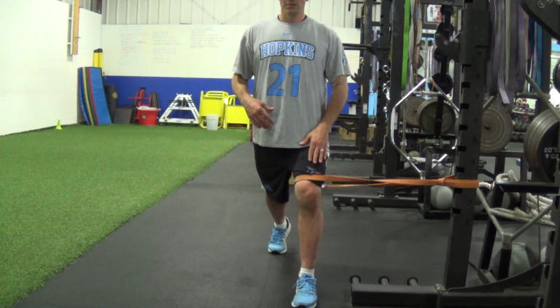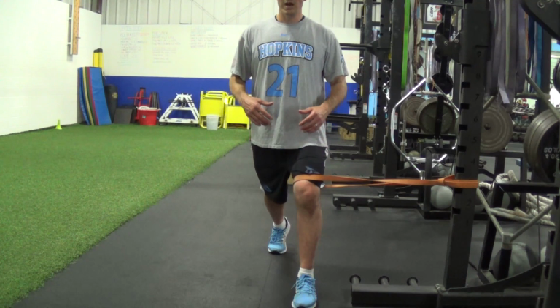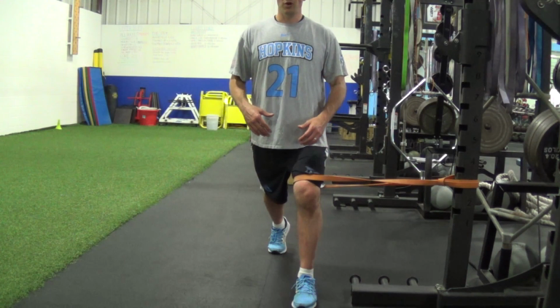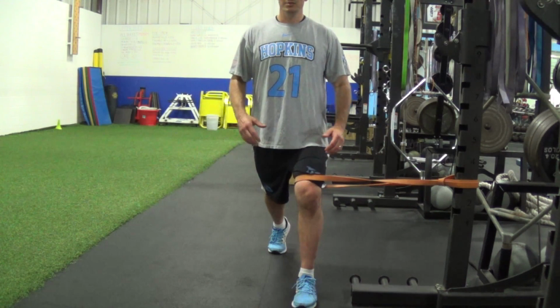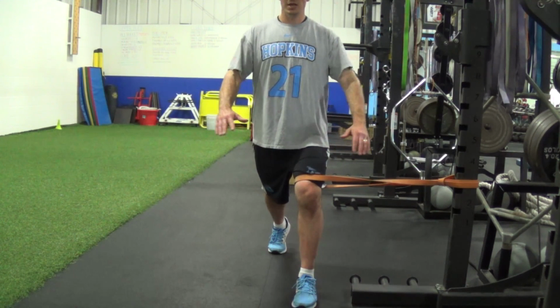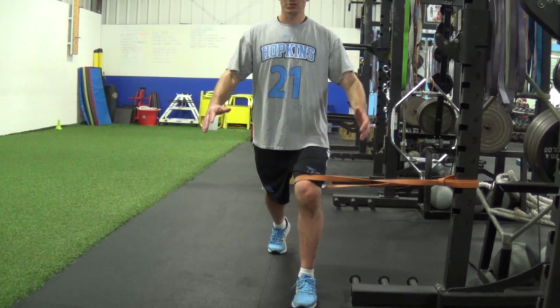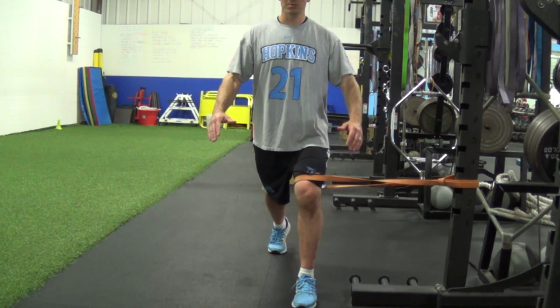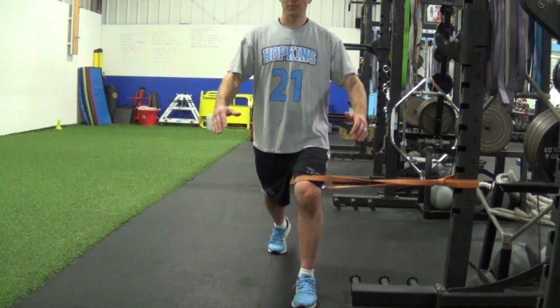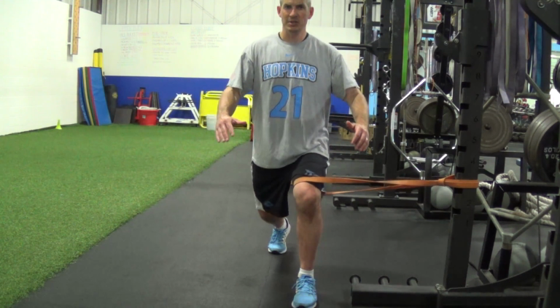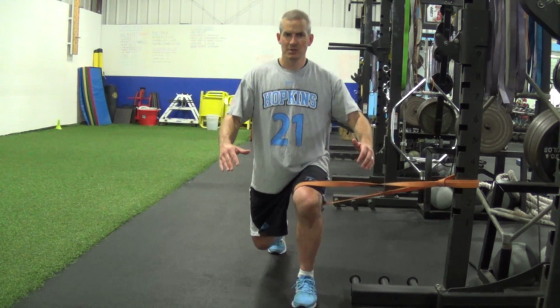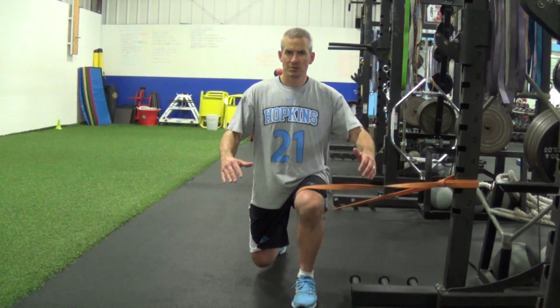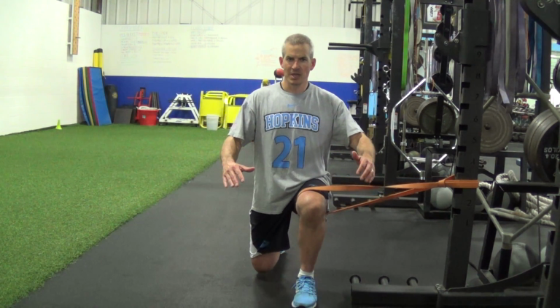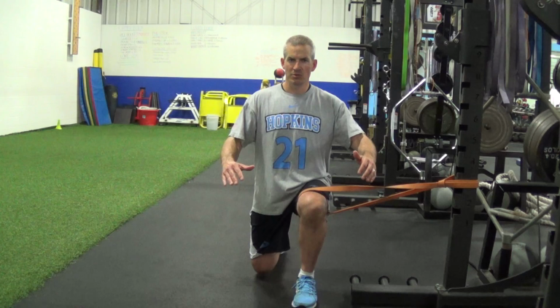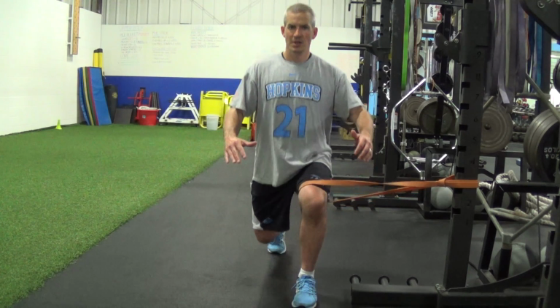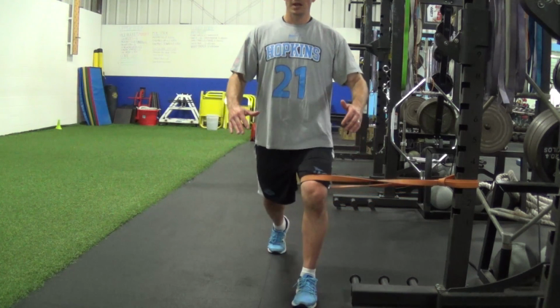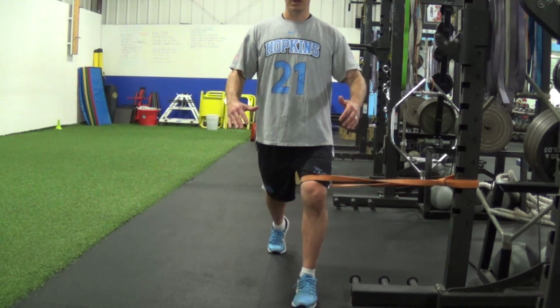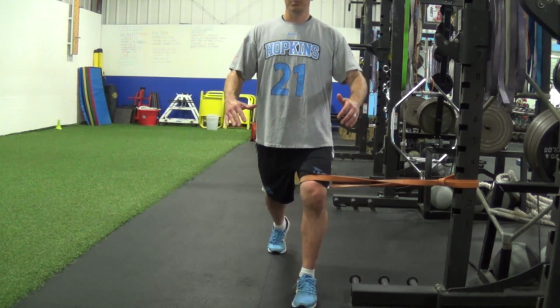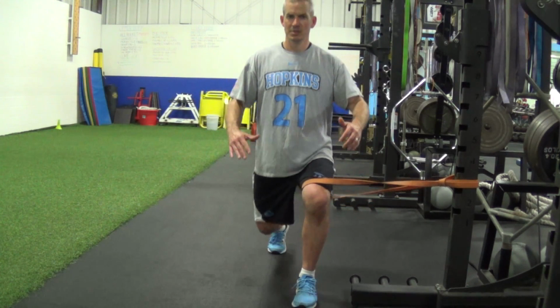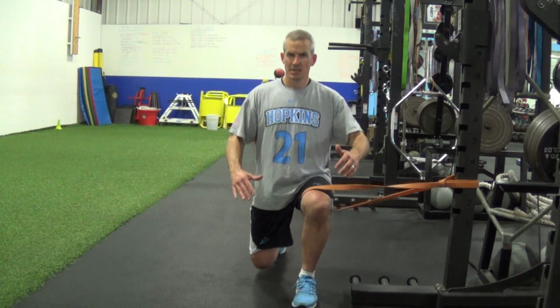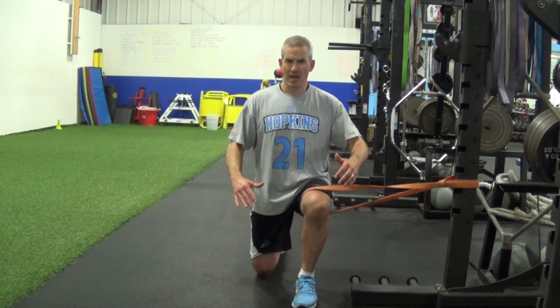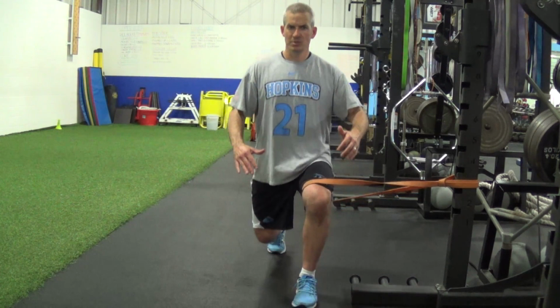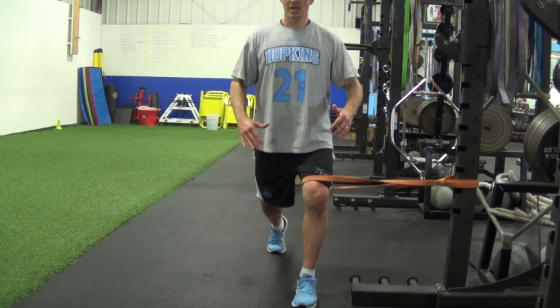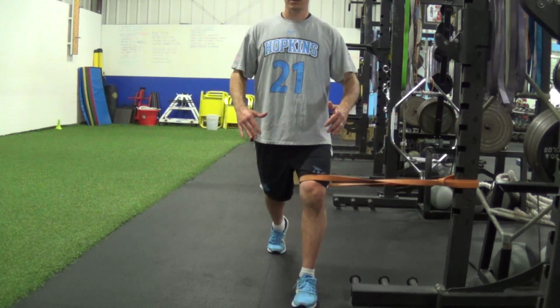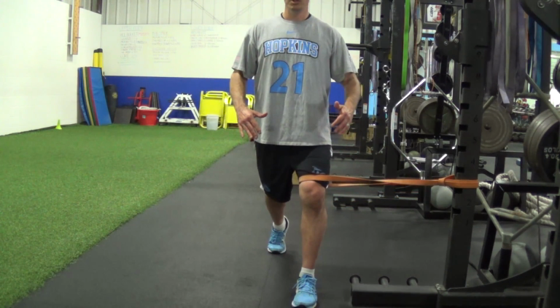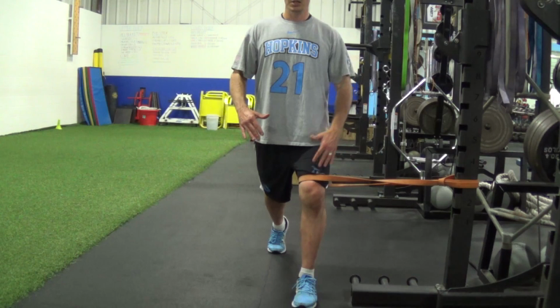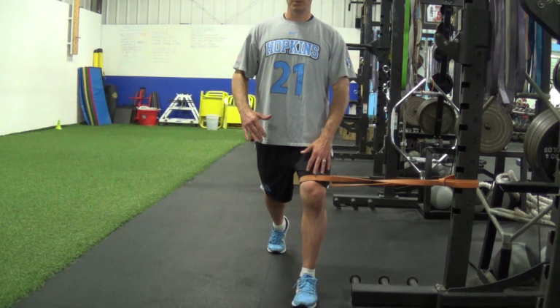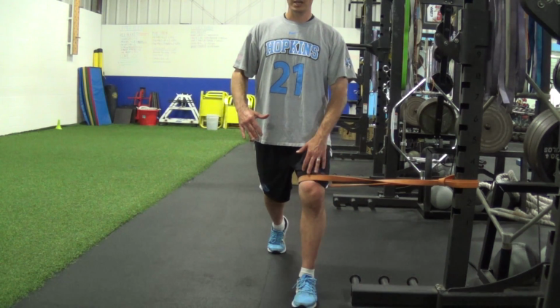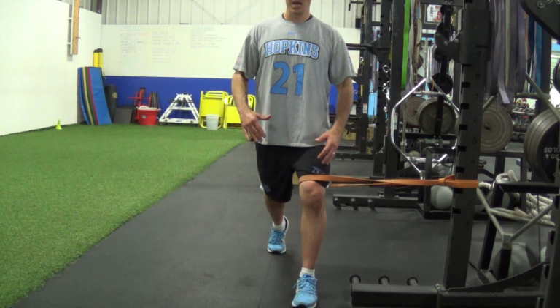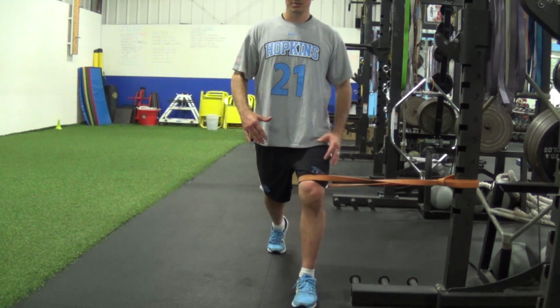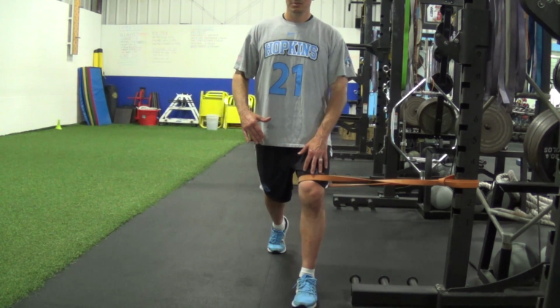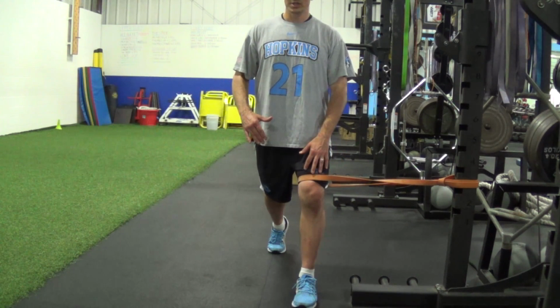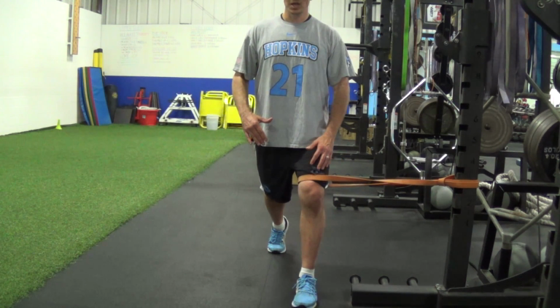Foot out in front. Hands where you need them to be for balance. Coming down, back up. Down, and back up. You should be fighting the band with this leg.